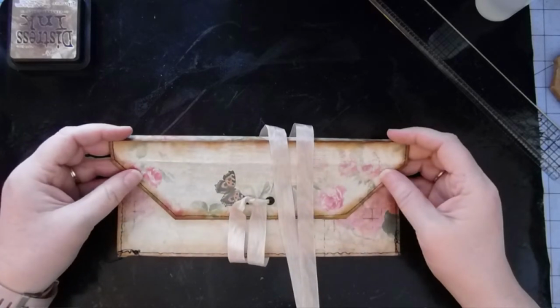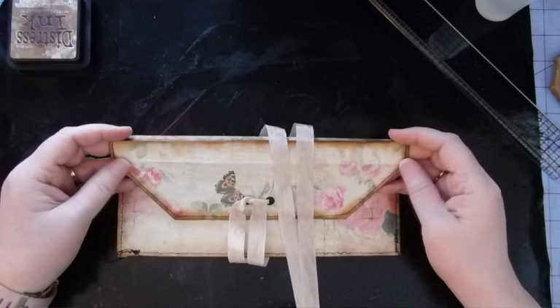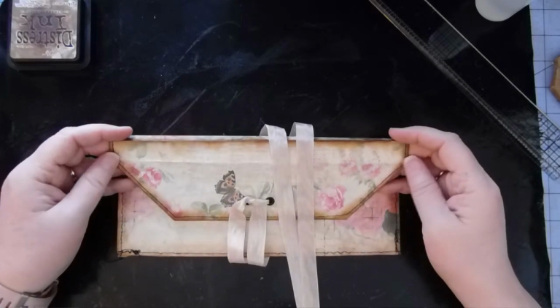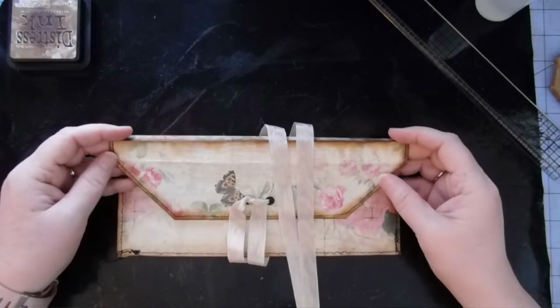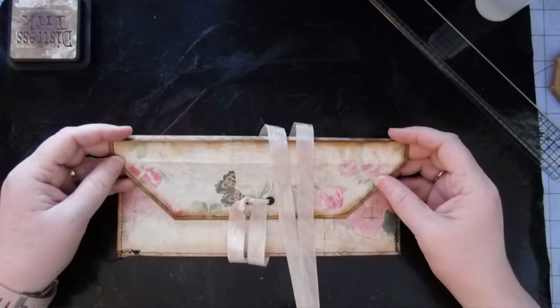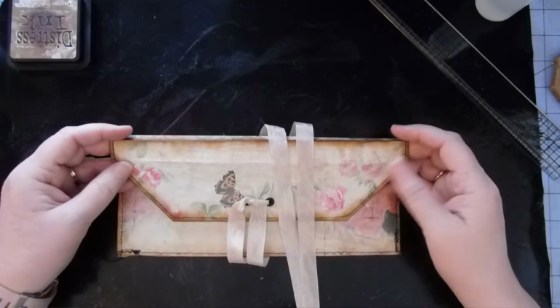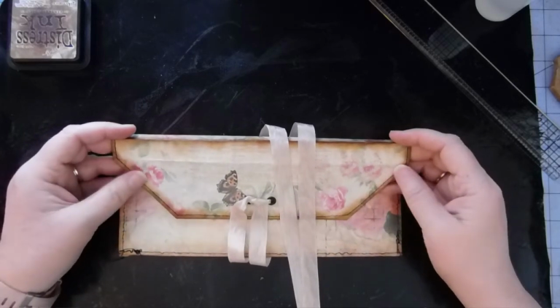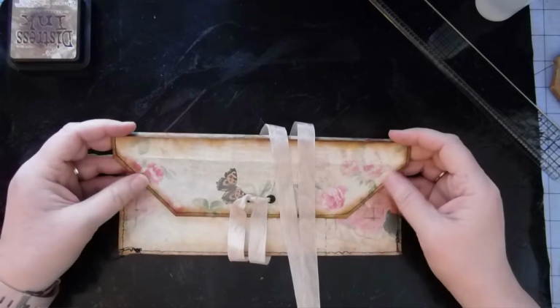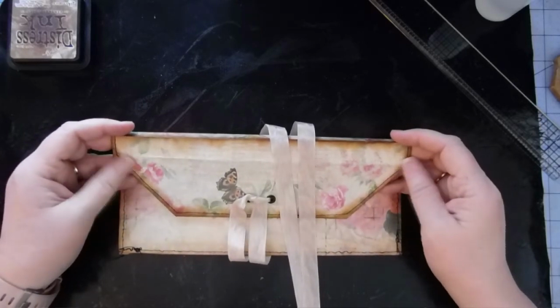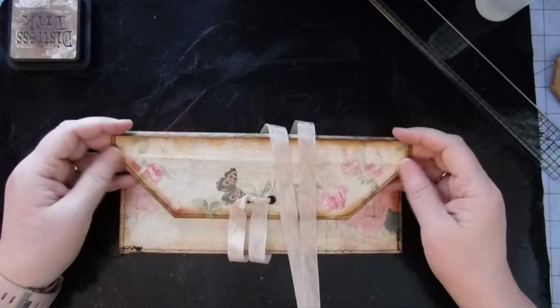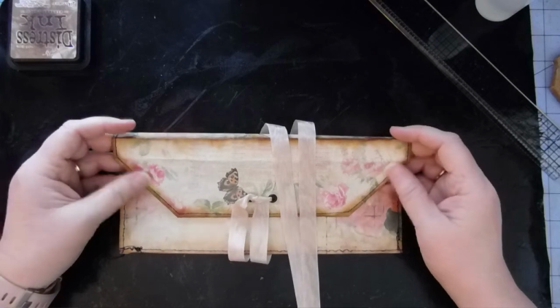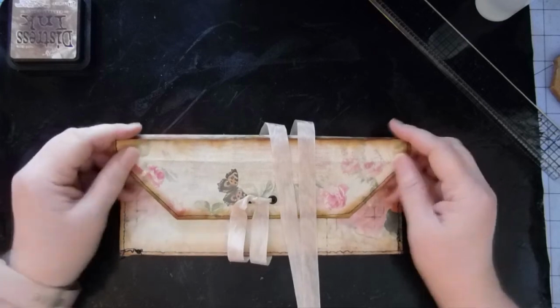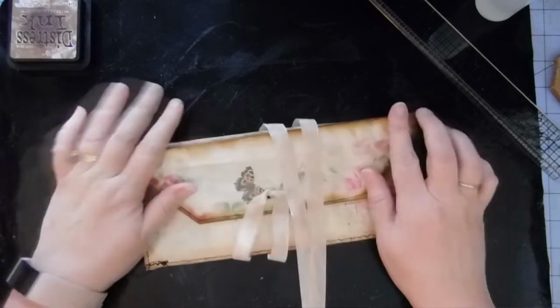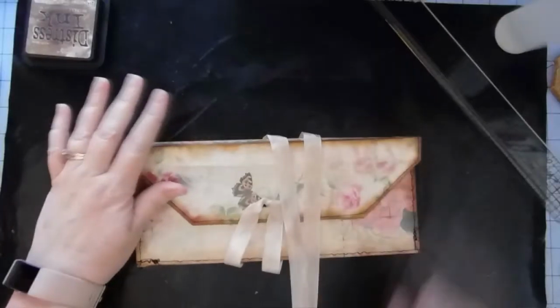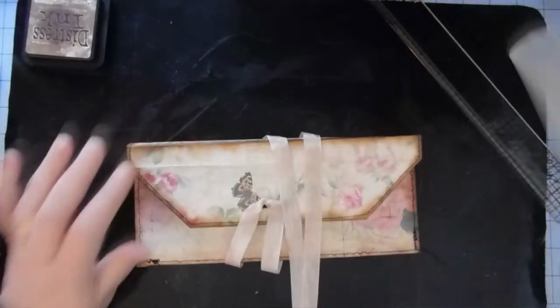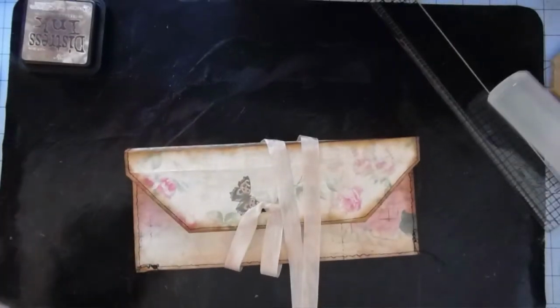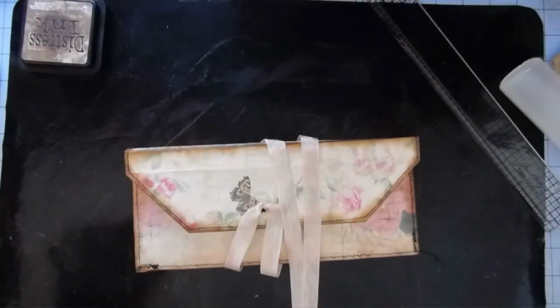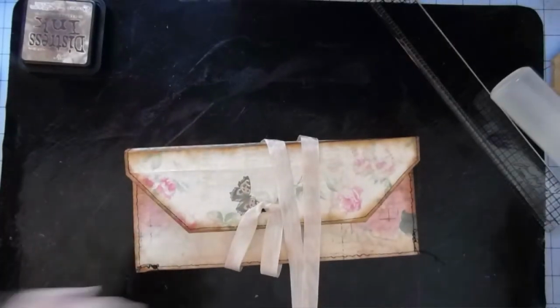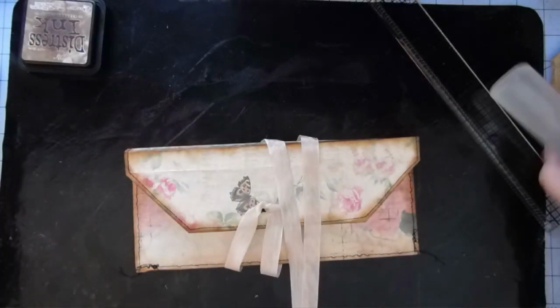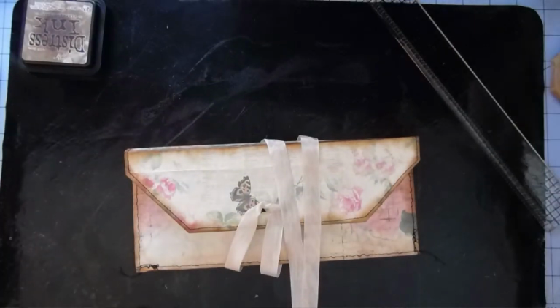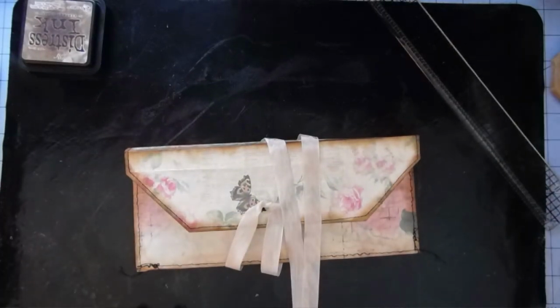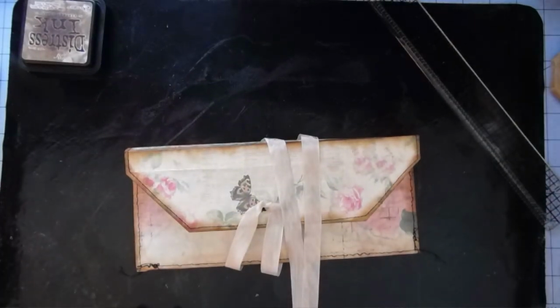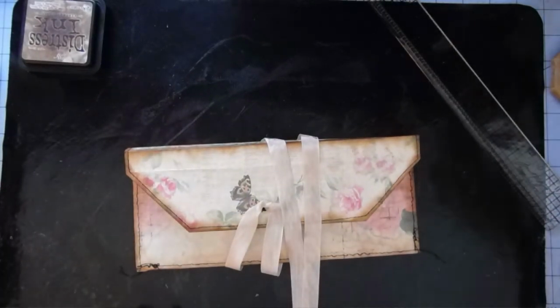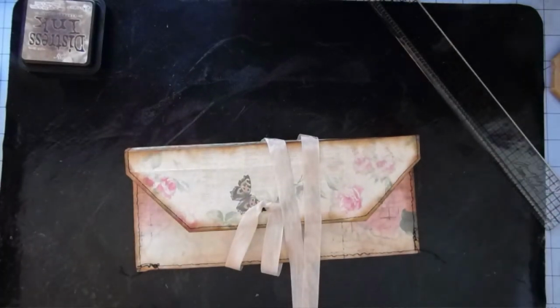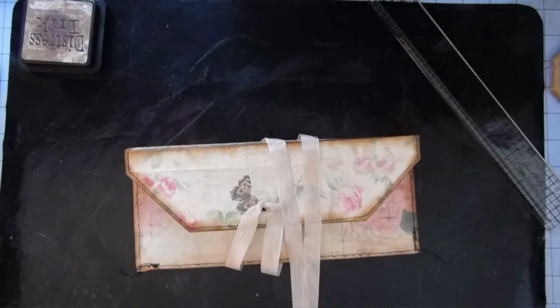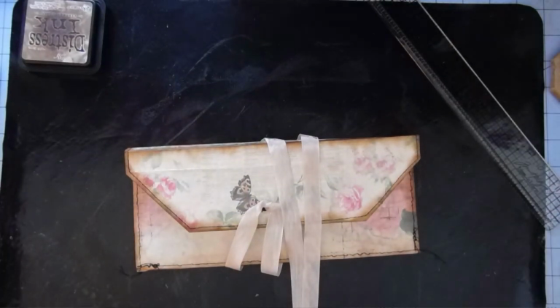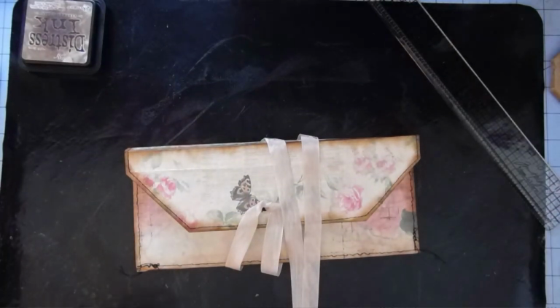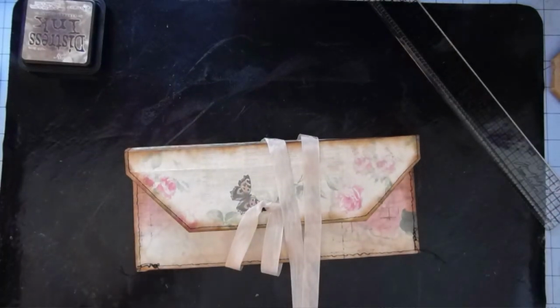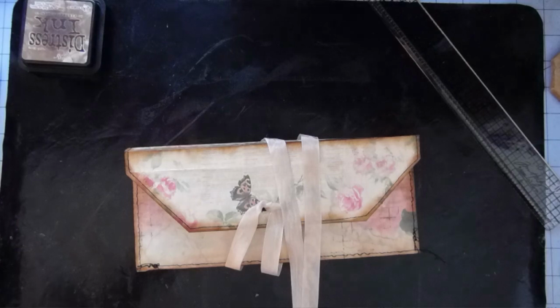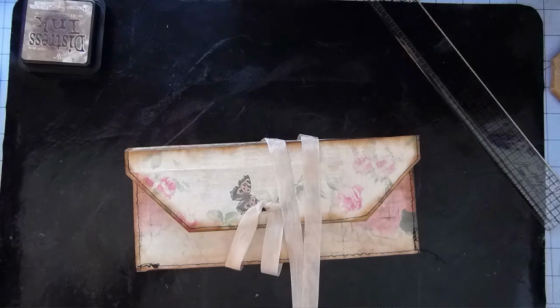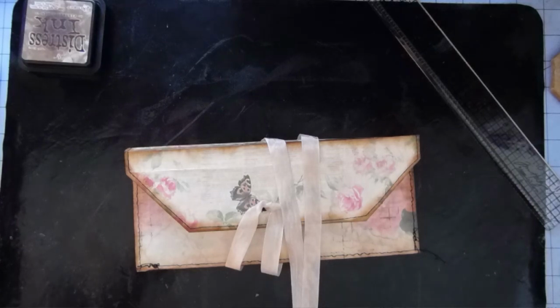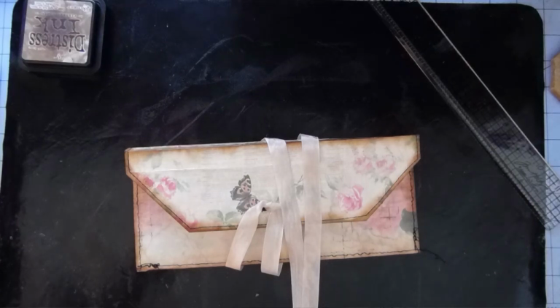What is it called? The not-so-paper-bag clutch. Thanks for watching. See you next time.